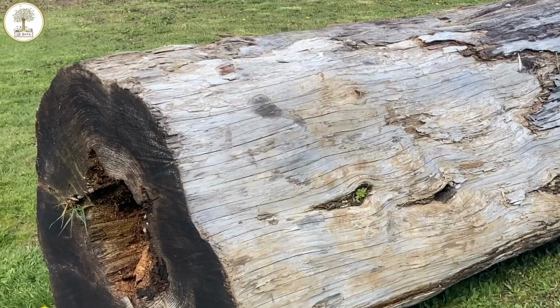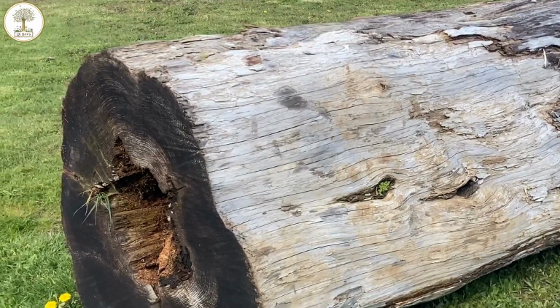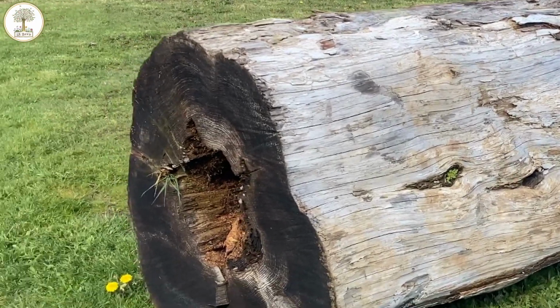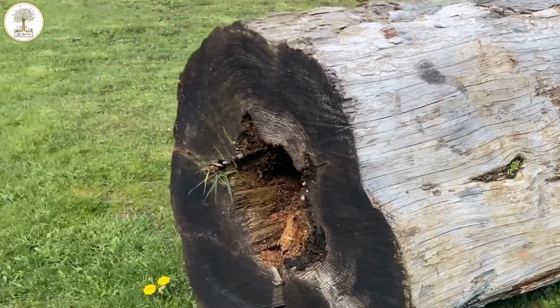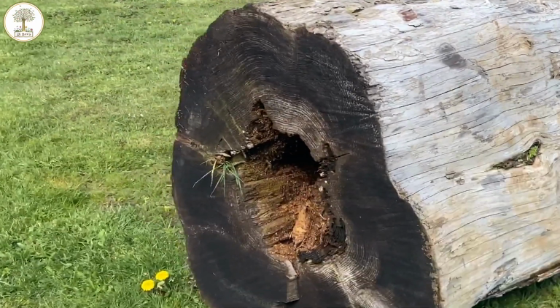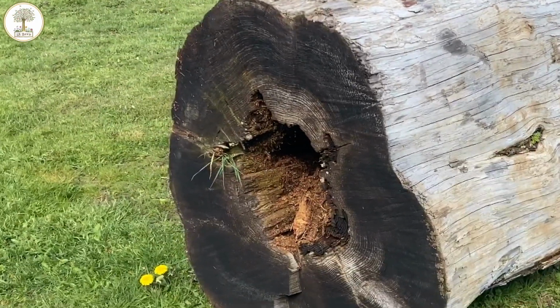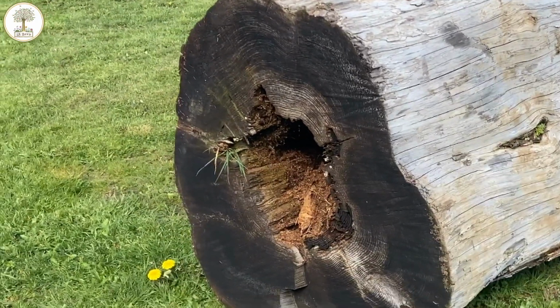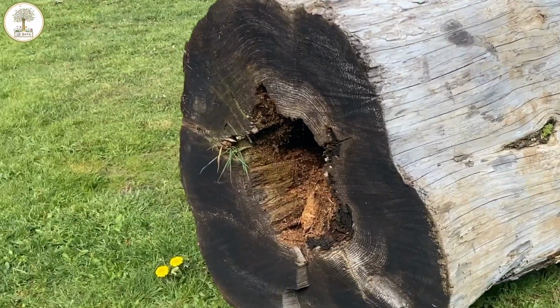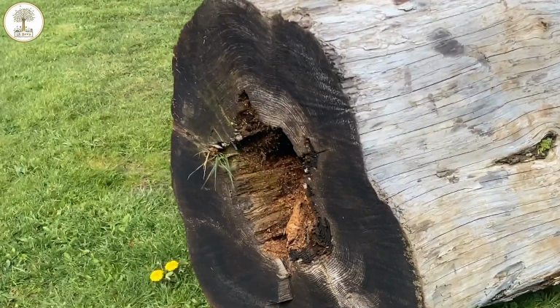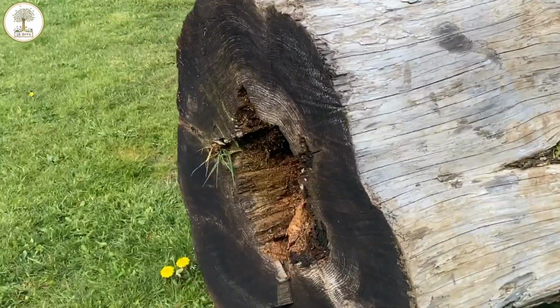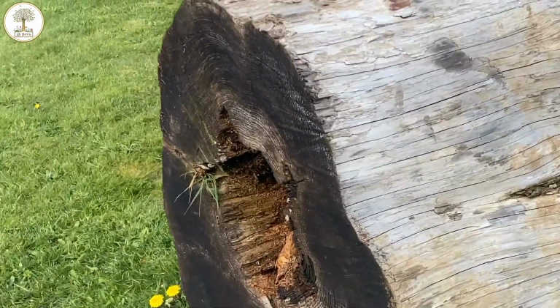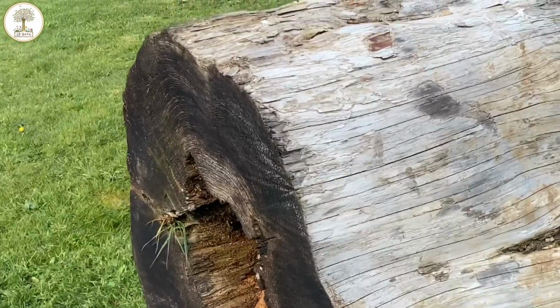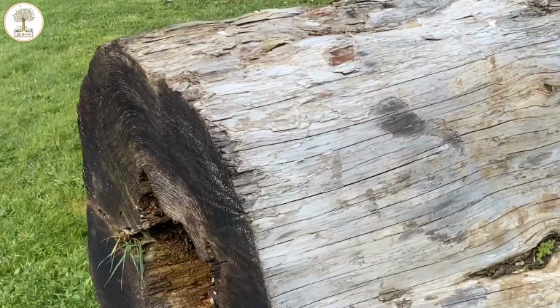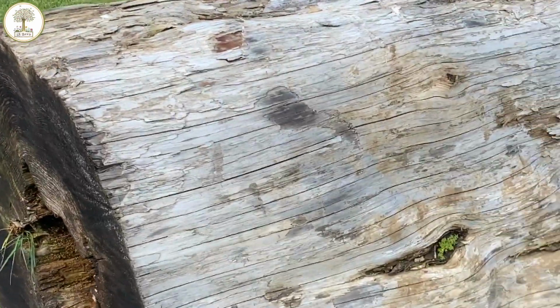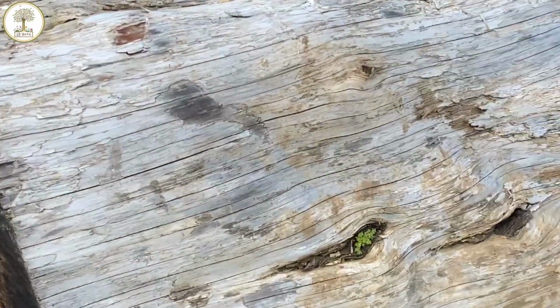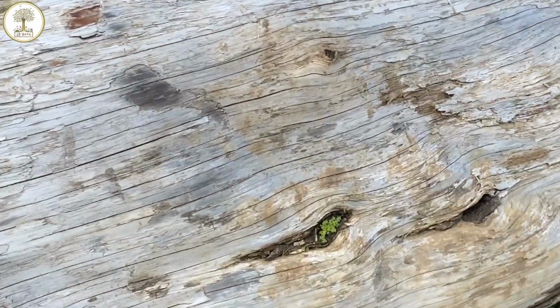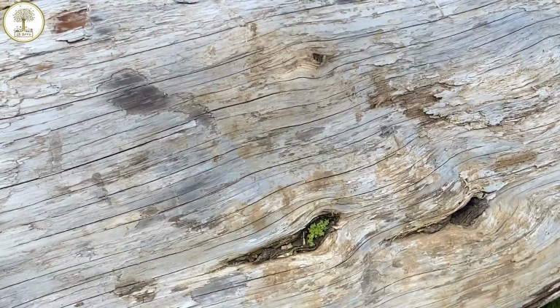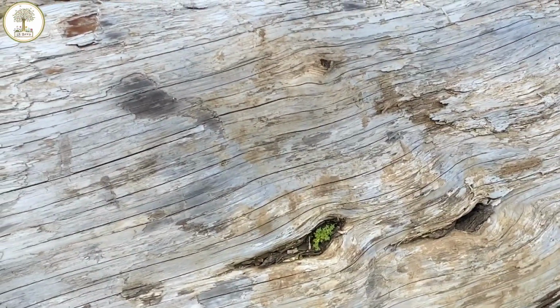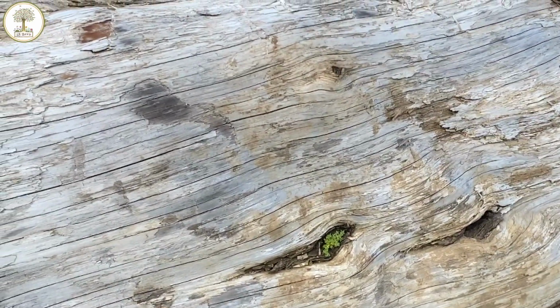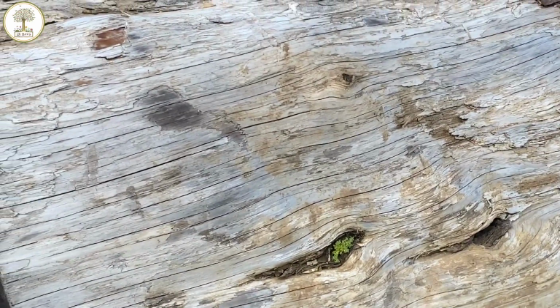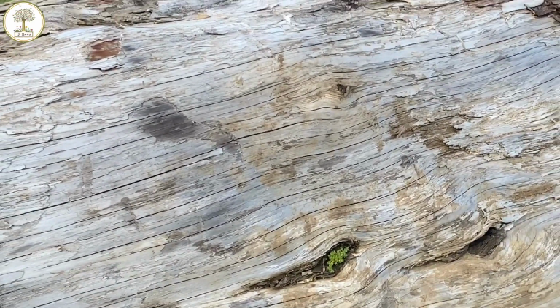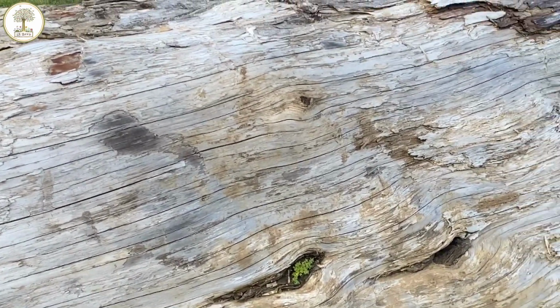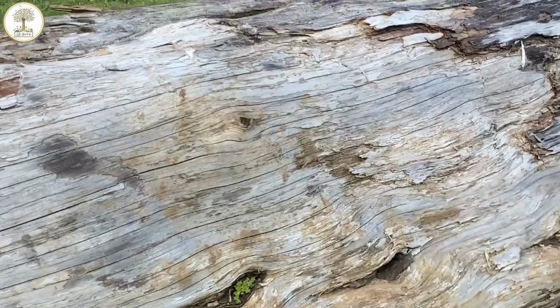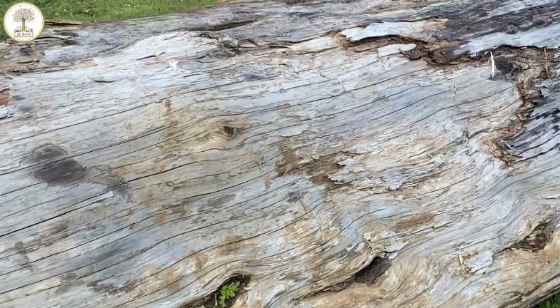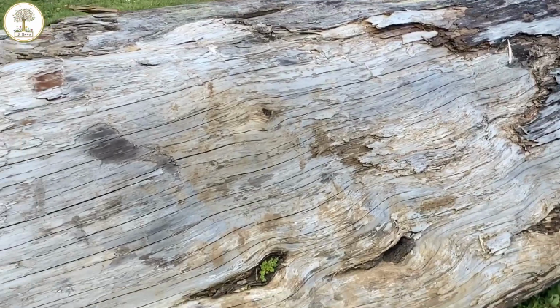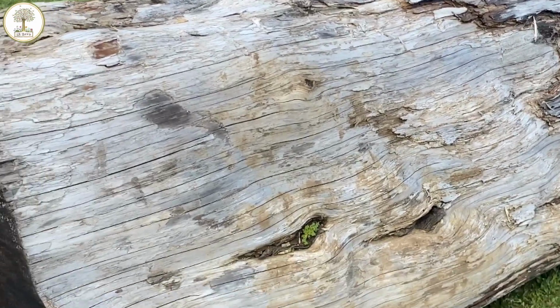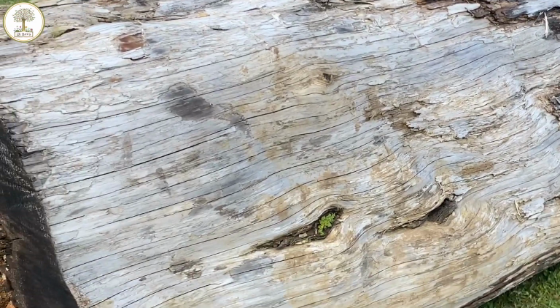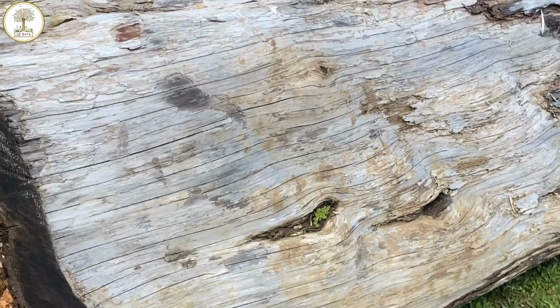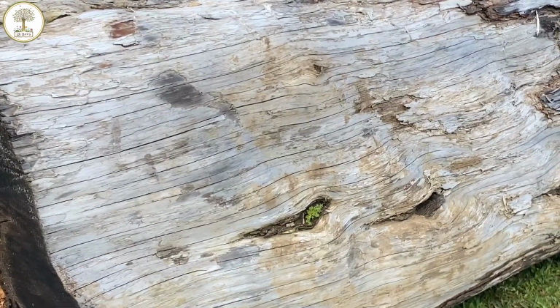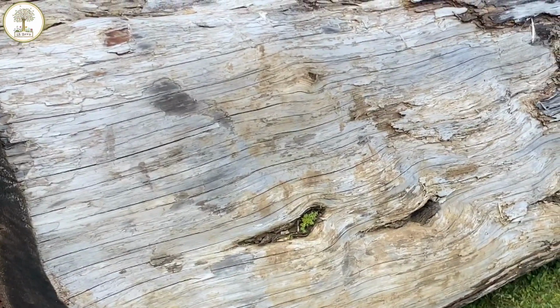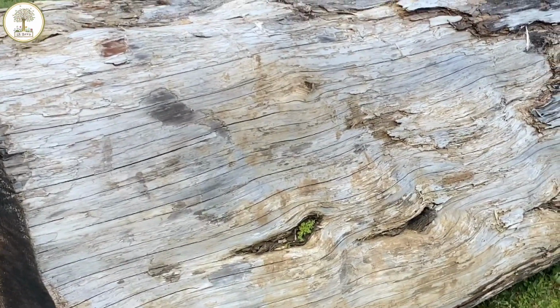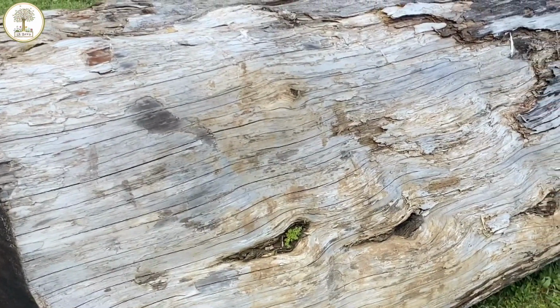So I'm going to kind of chain the rest of this out, put a cap on it, and then put an entrance somewhere in here. I'm going to chop this into four-foot sections and cap them.